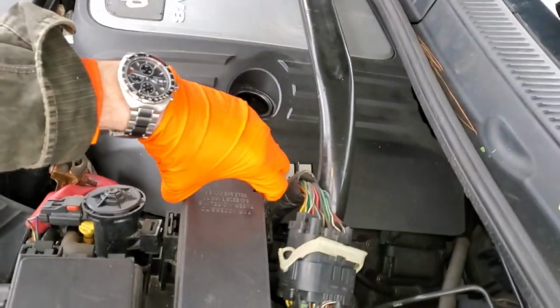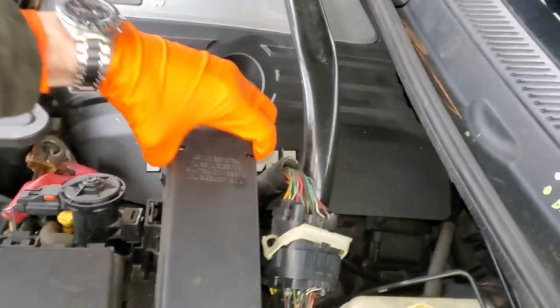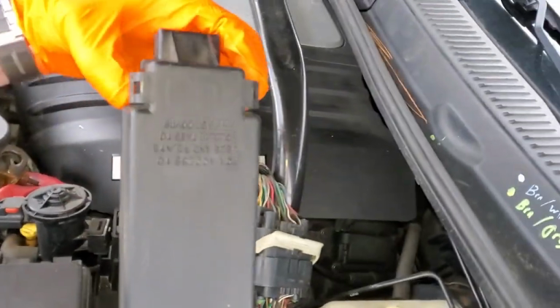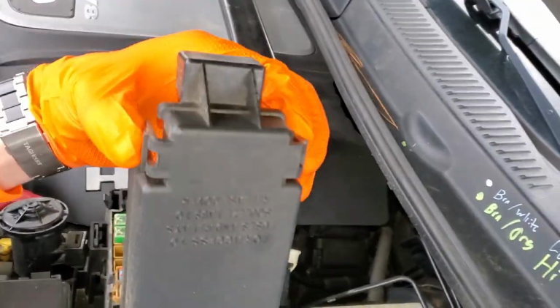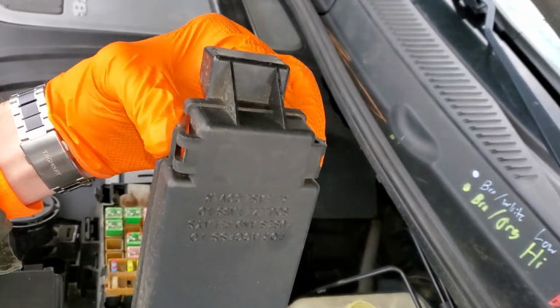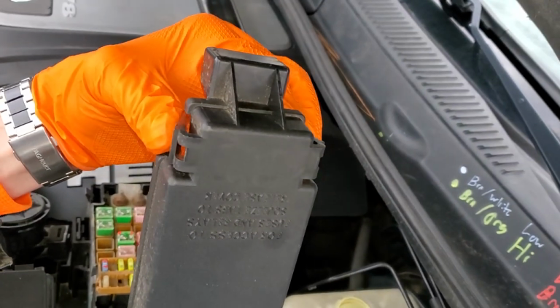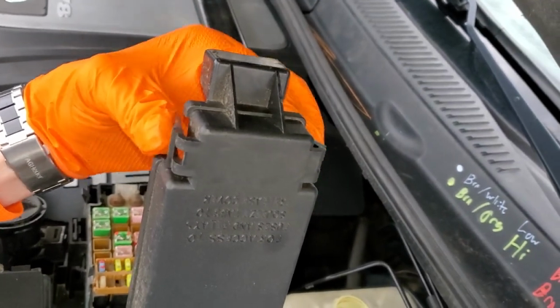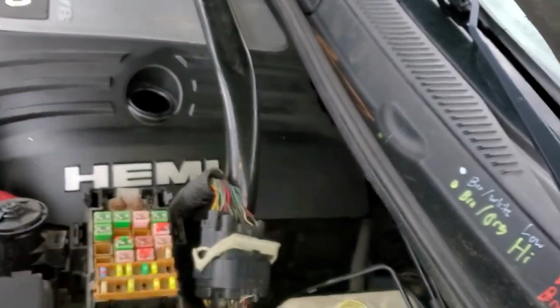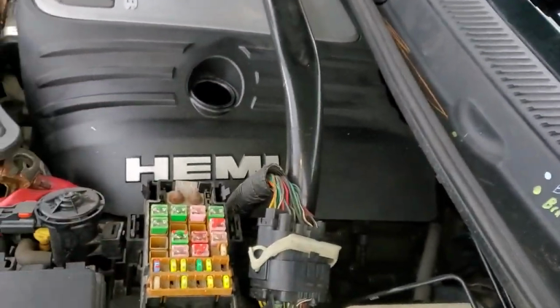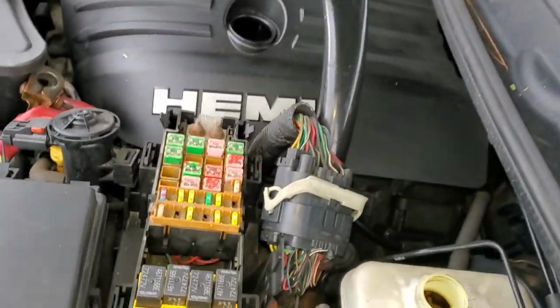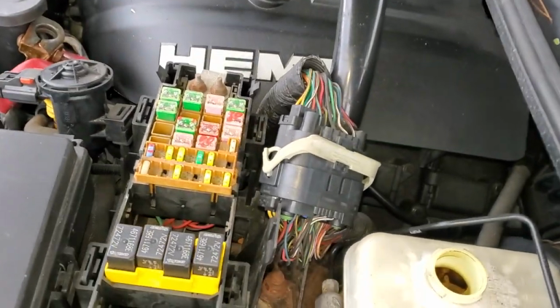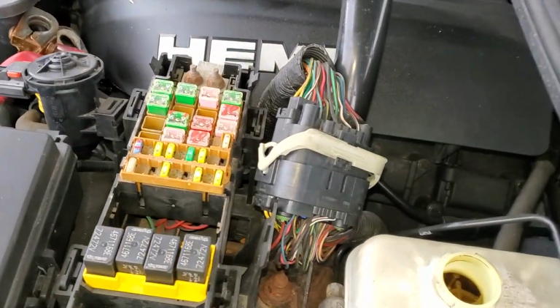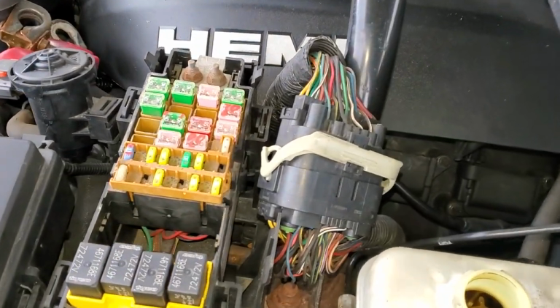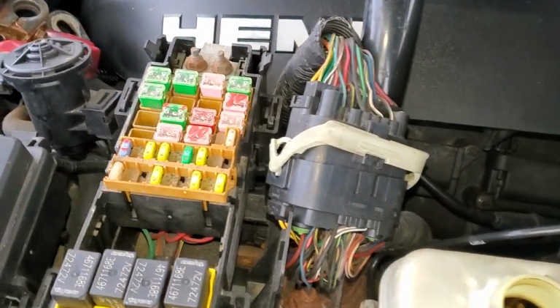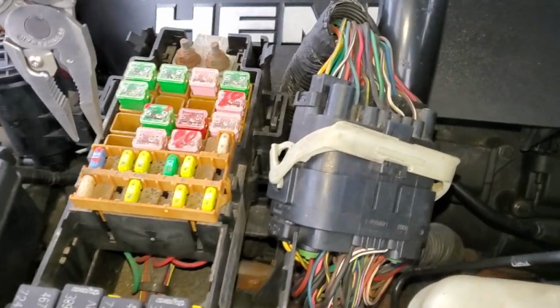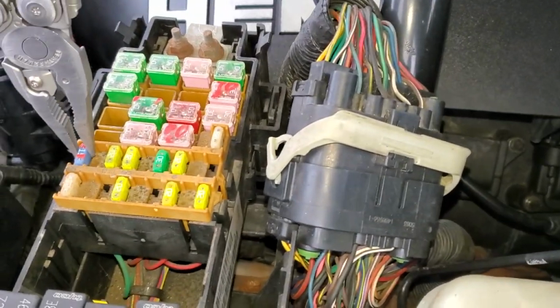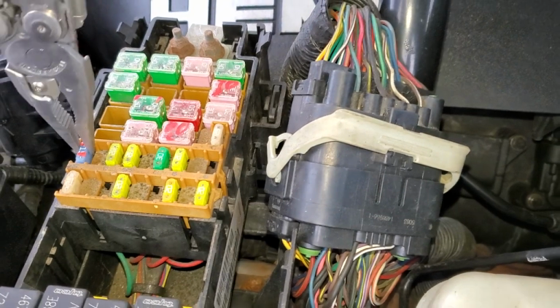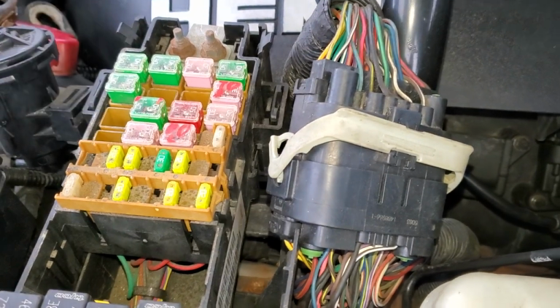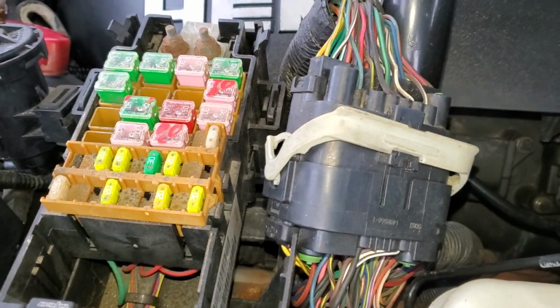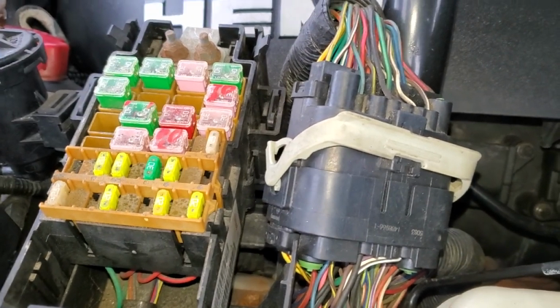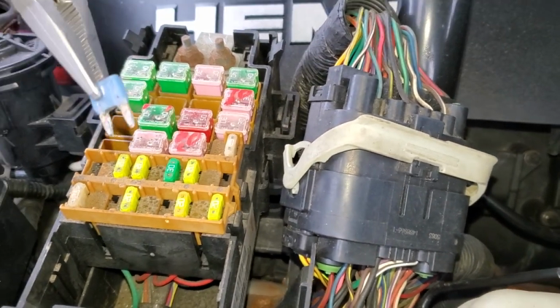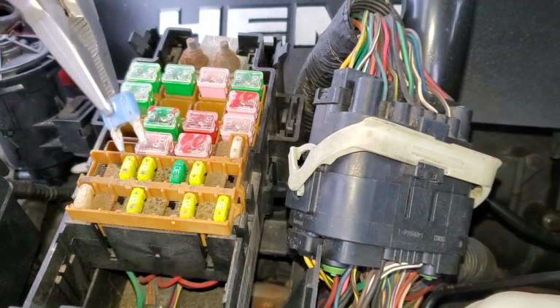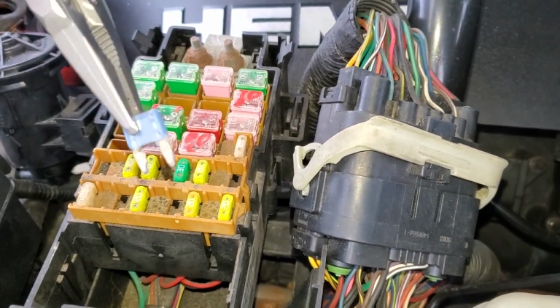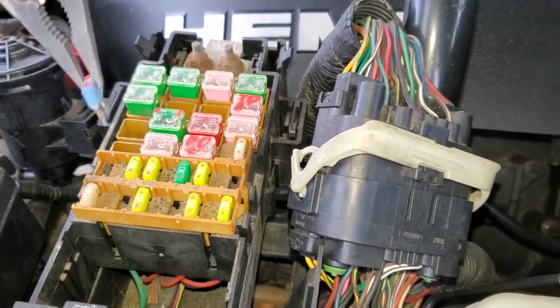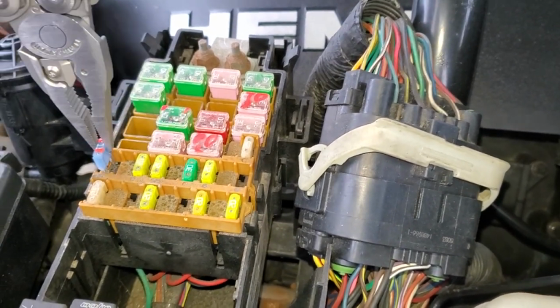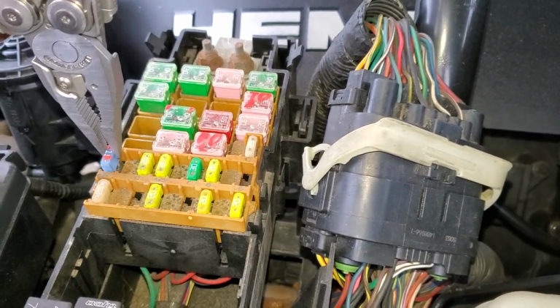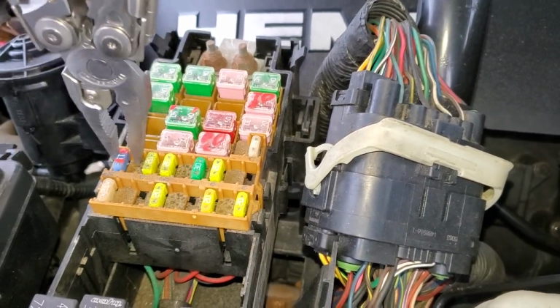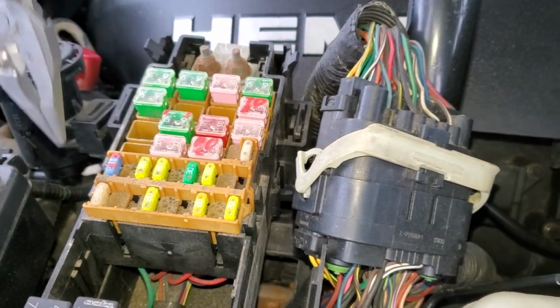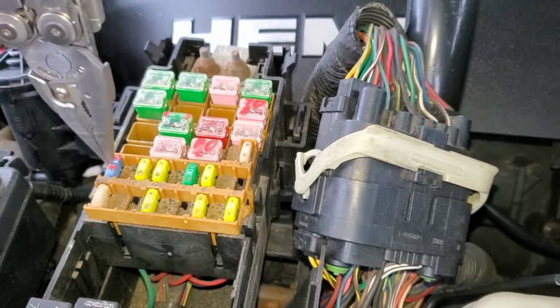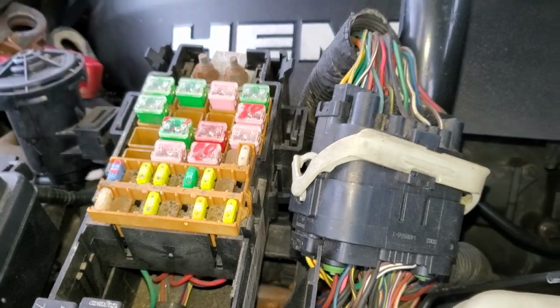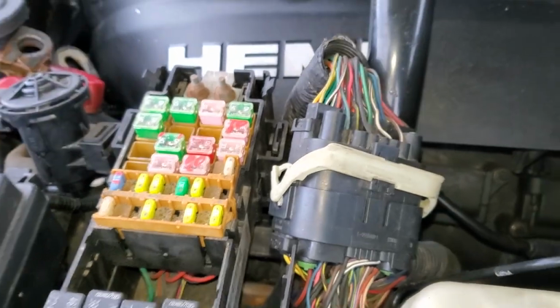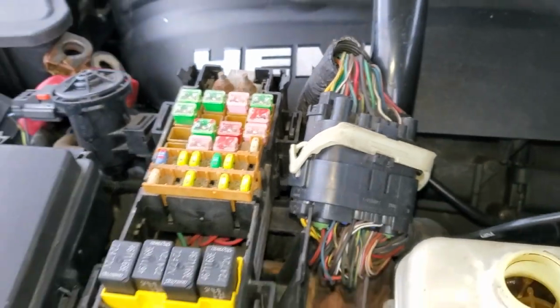Open this up by squeezing these two tabs together and the fuse is gonna be this 15-amp fuse. This provides constant power to your brake light switch.